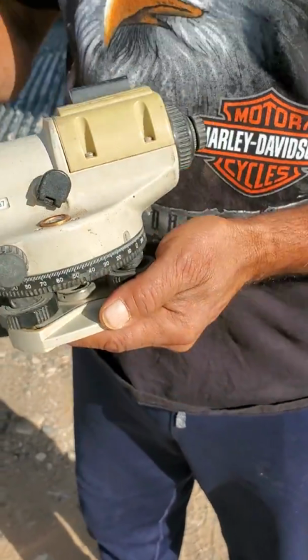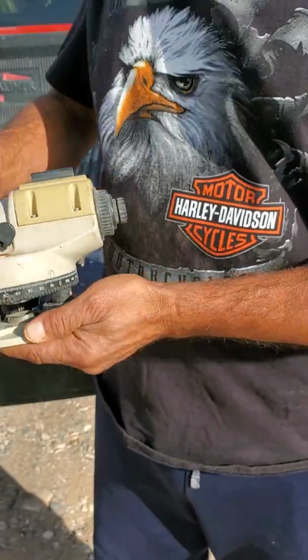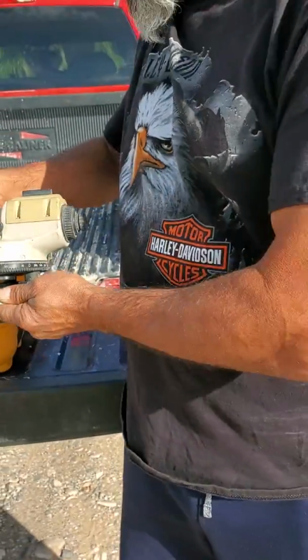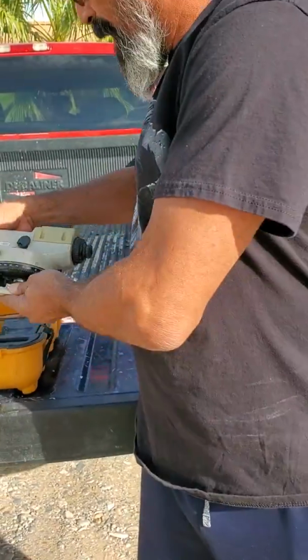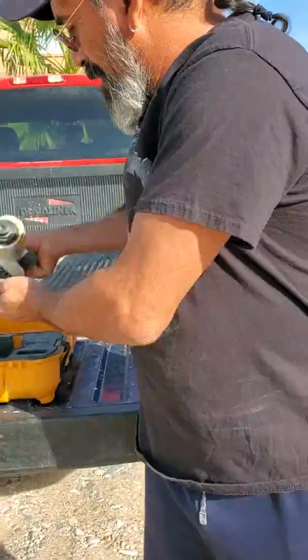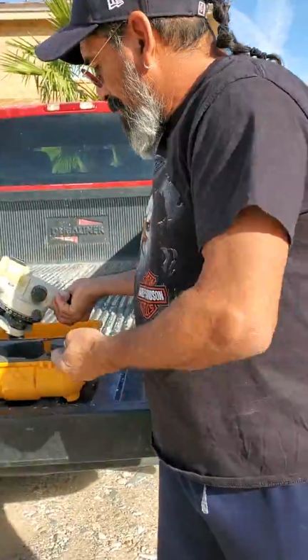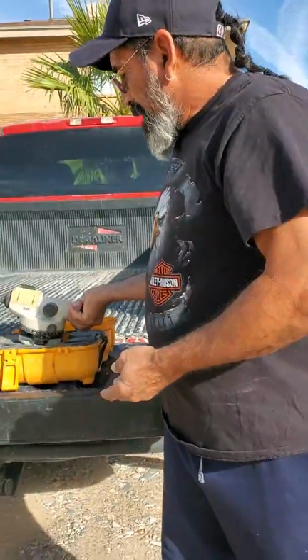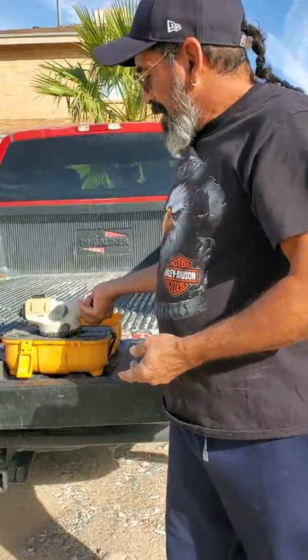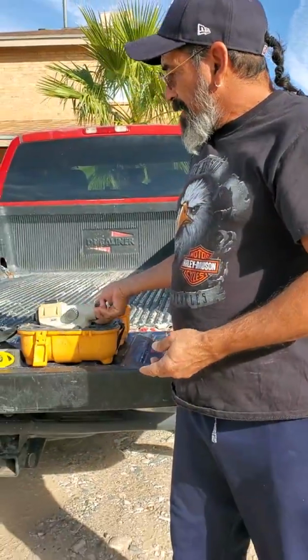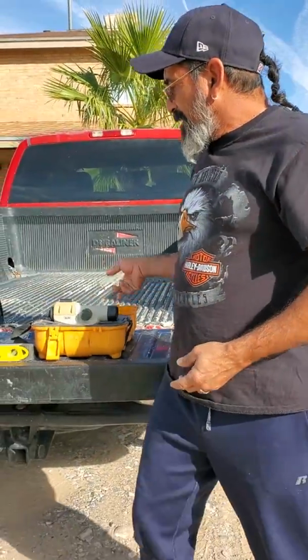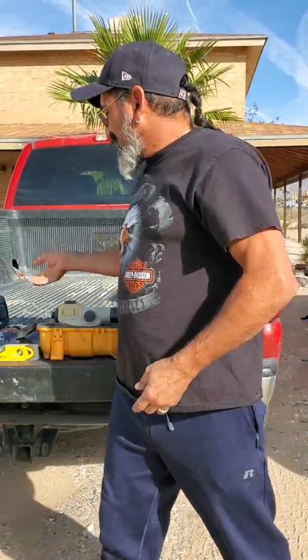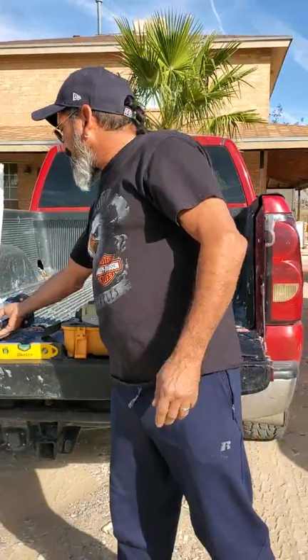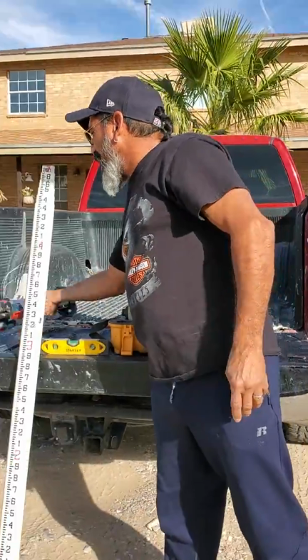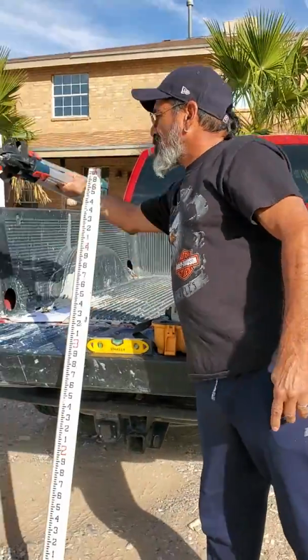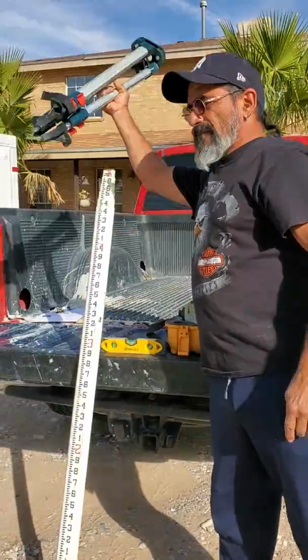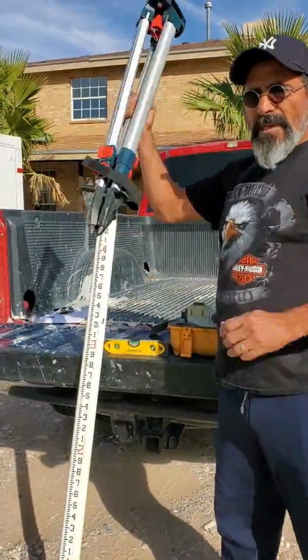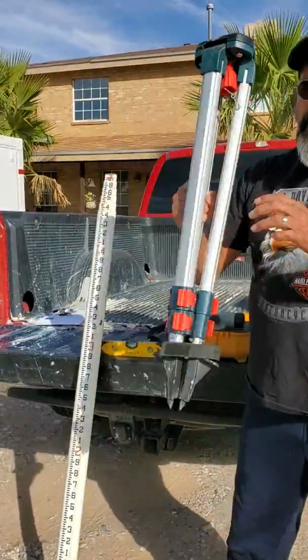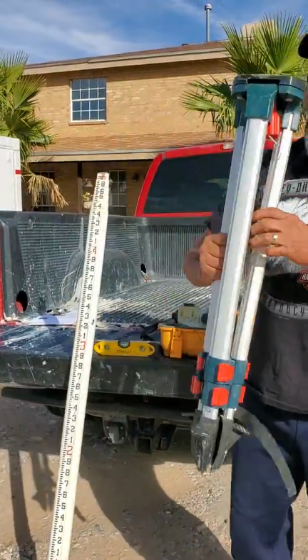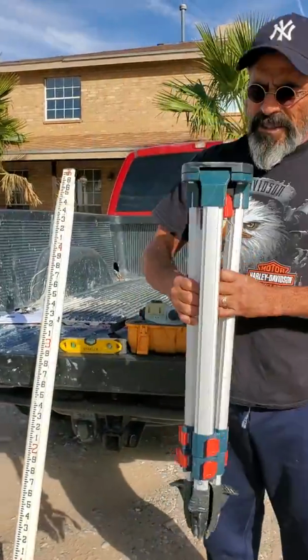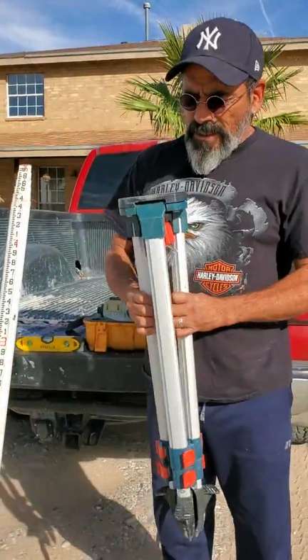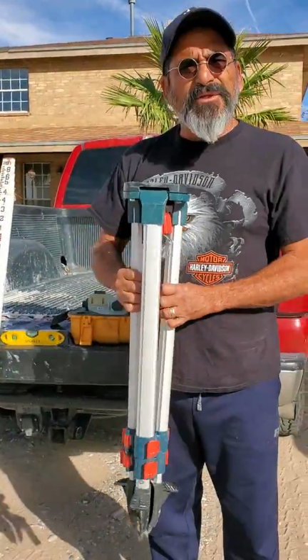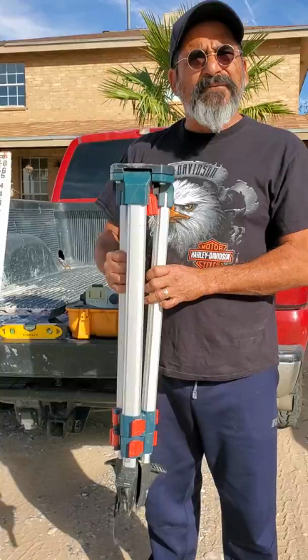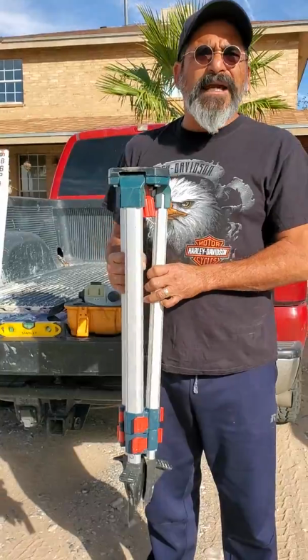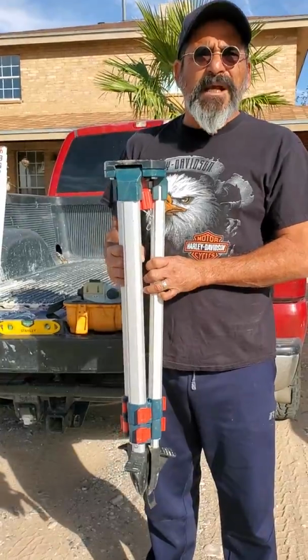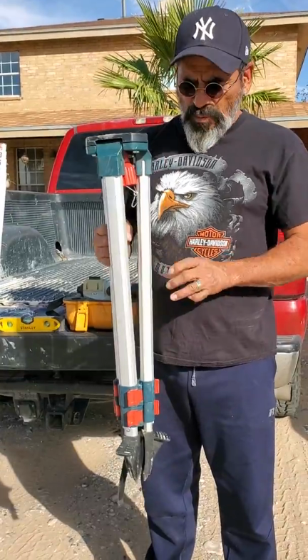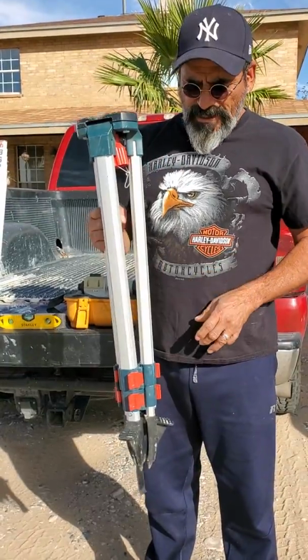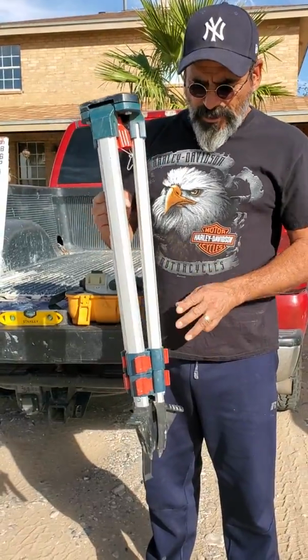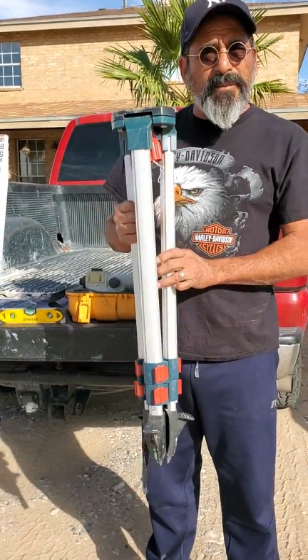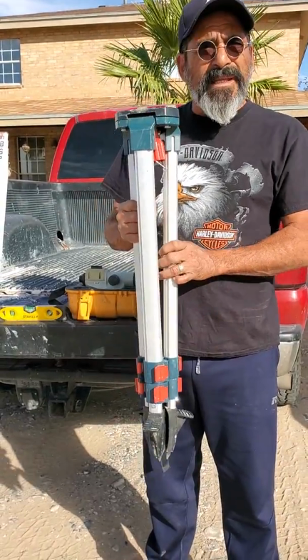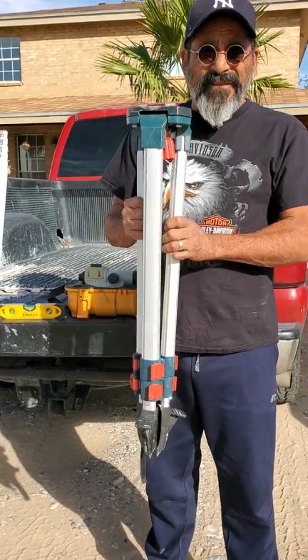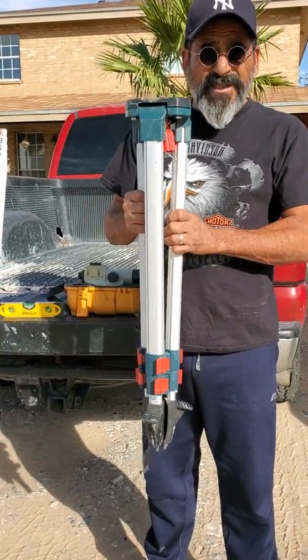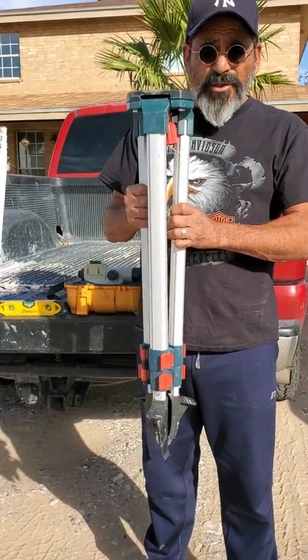Okay, this is our tripod. Tripods come in two different types — they come in wood and aluminum. This one is aluminum.